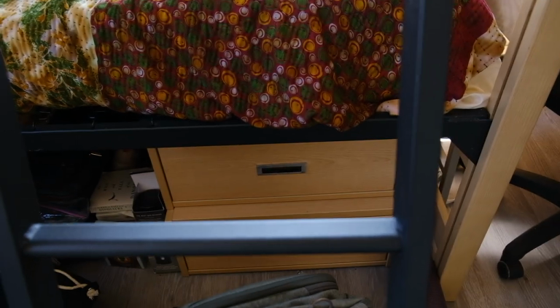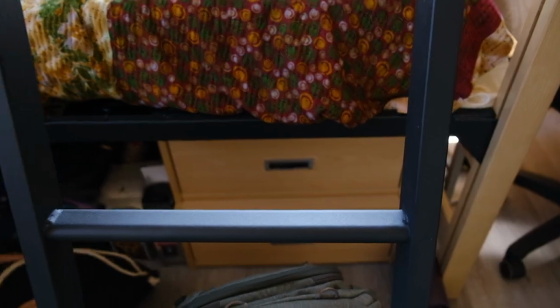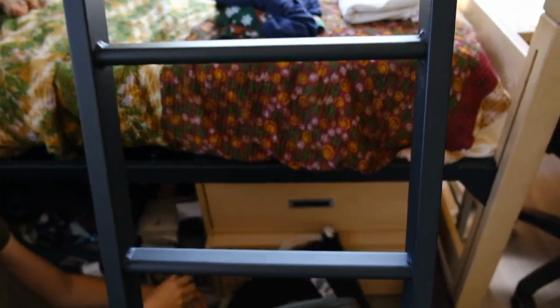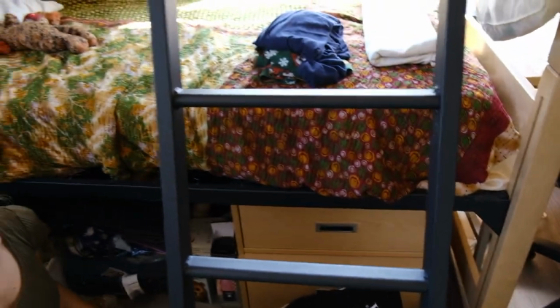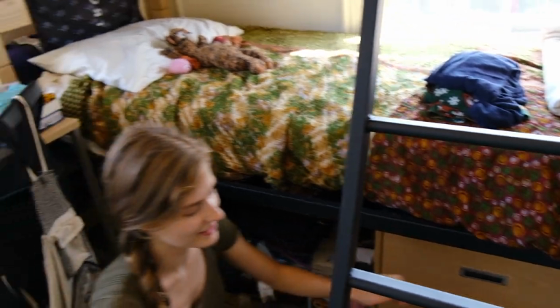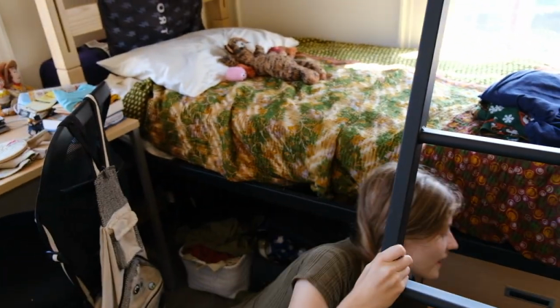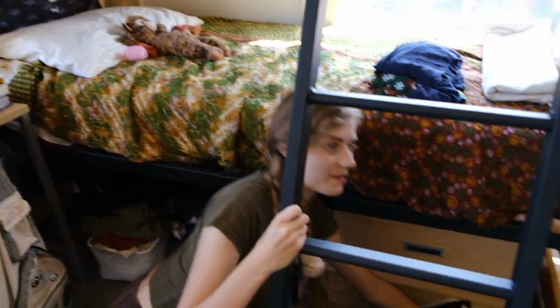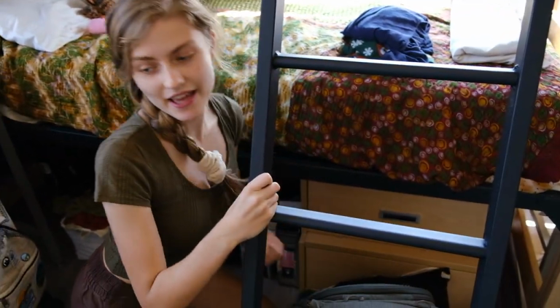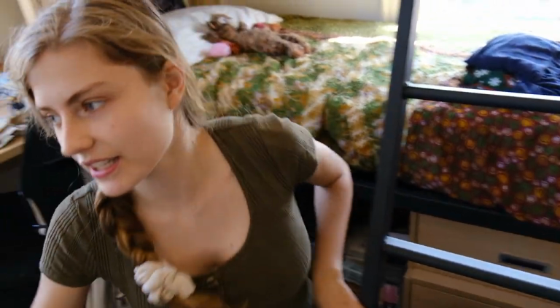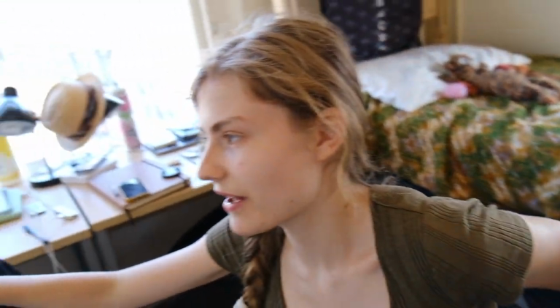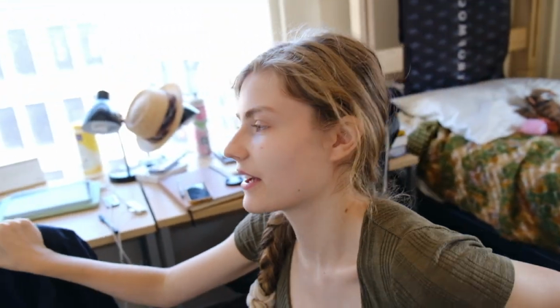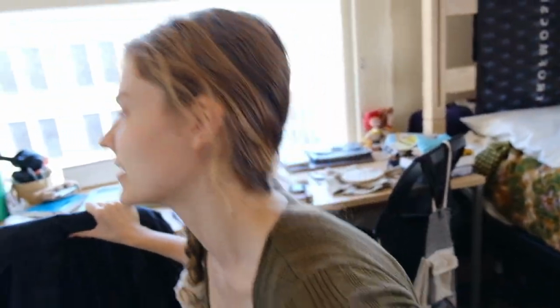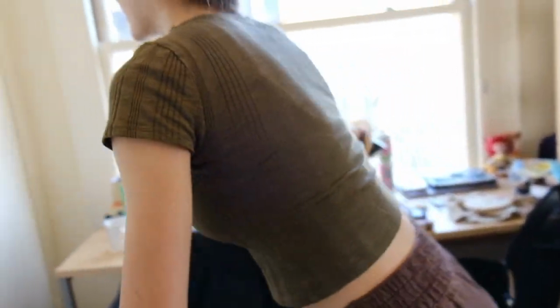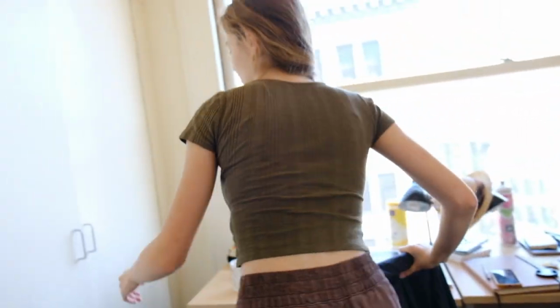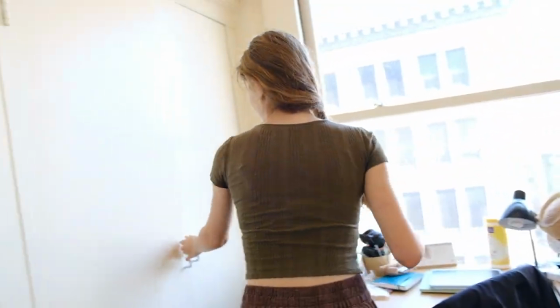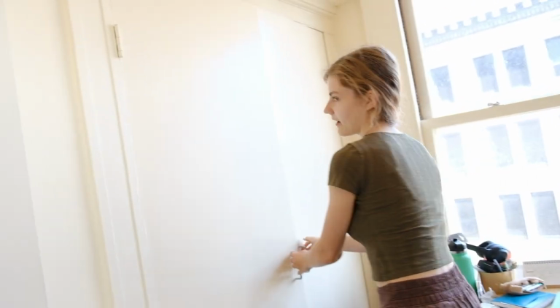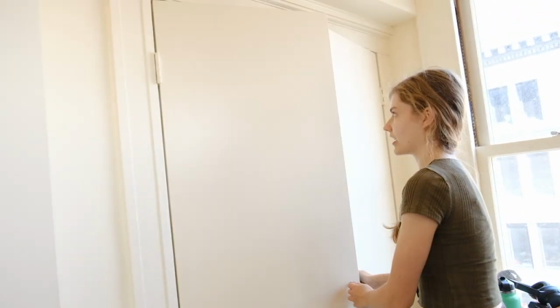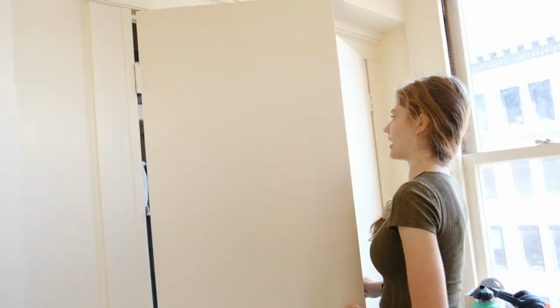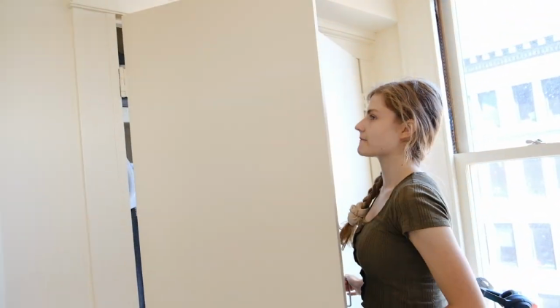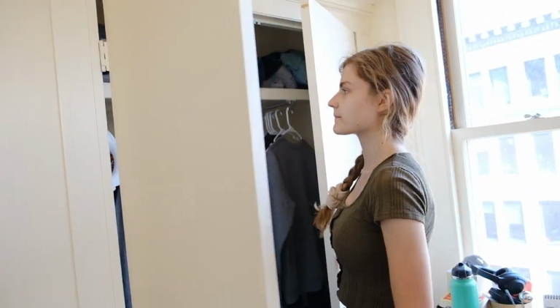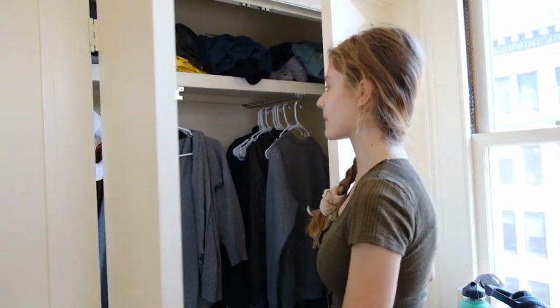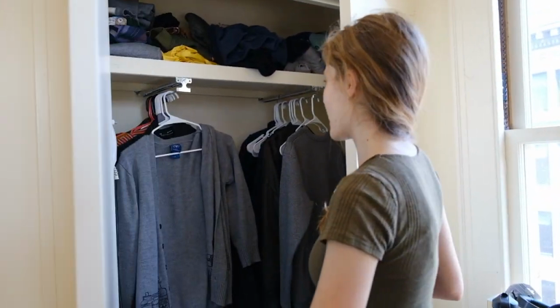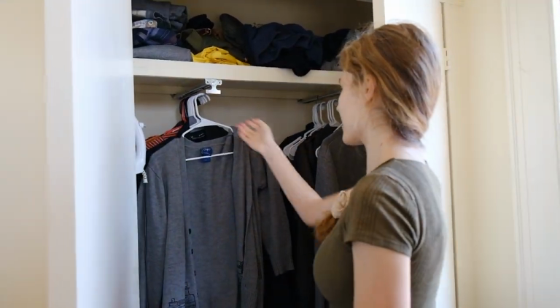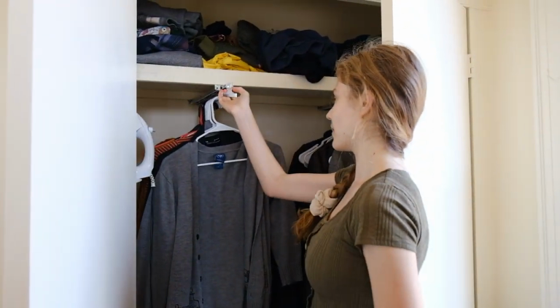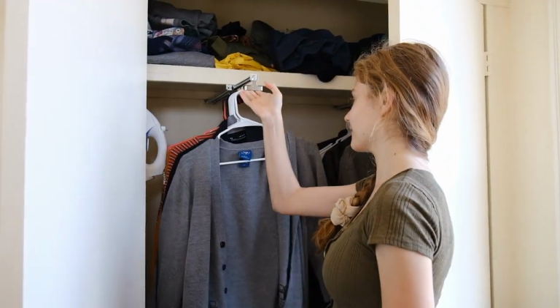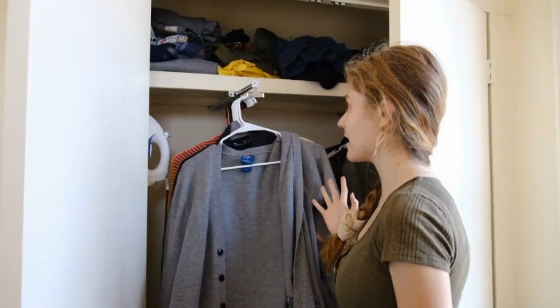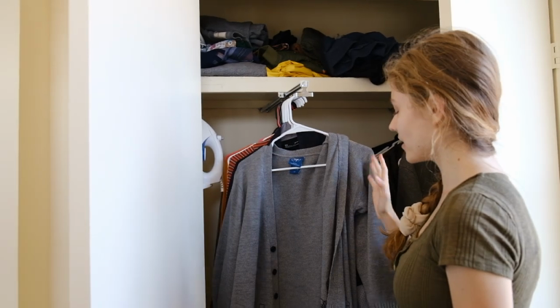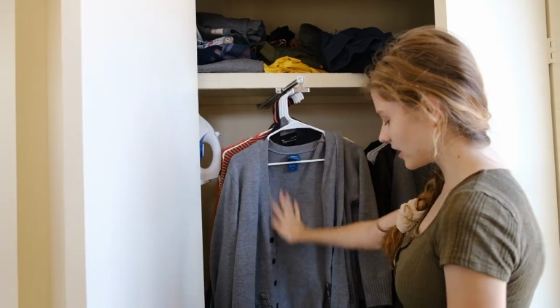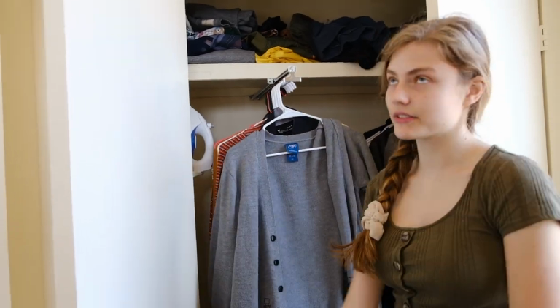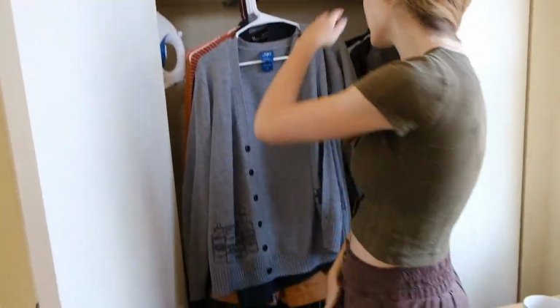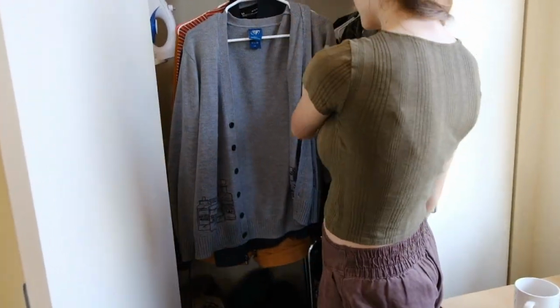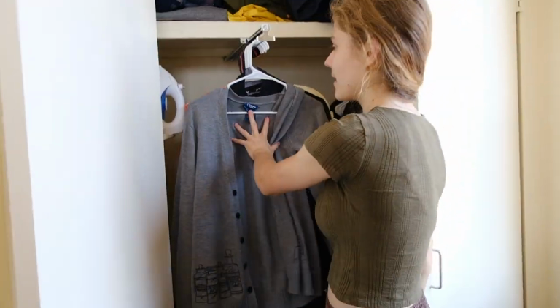We have two drawers — I have the bottom drawer. There's my underwear, yoga mat in there. And then what I think is really nice about our room is we have a giant closet where I can pull out my clothes on the left and Etoile's are on the right.